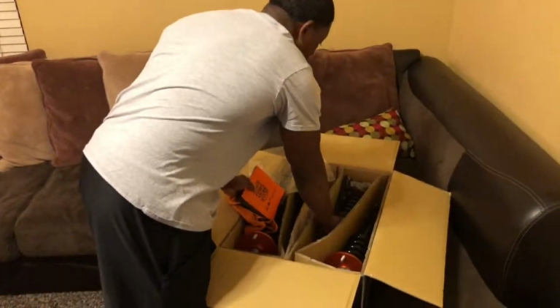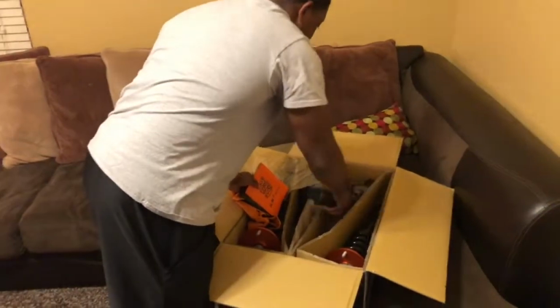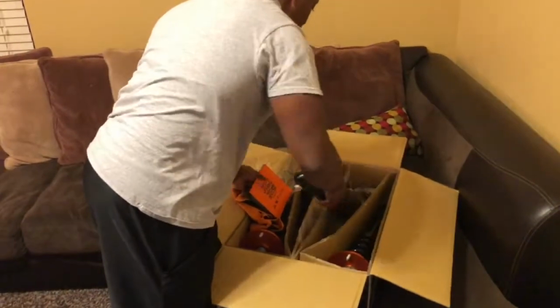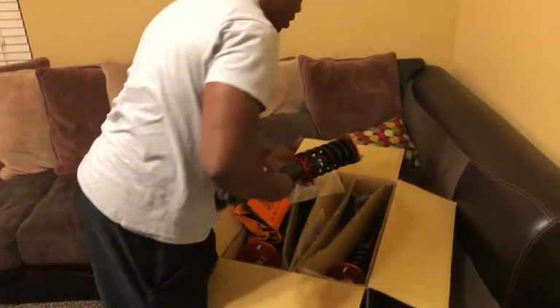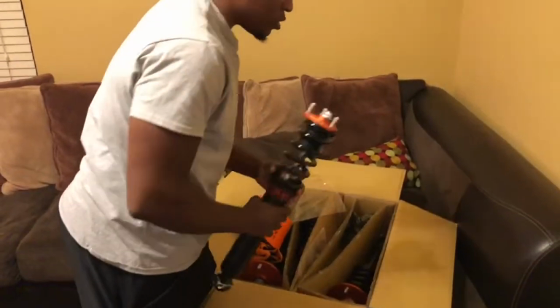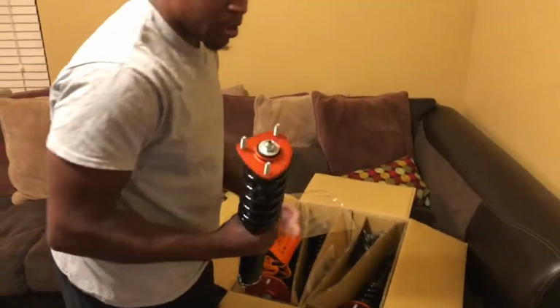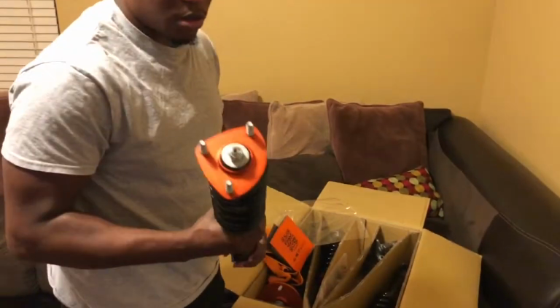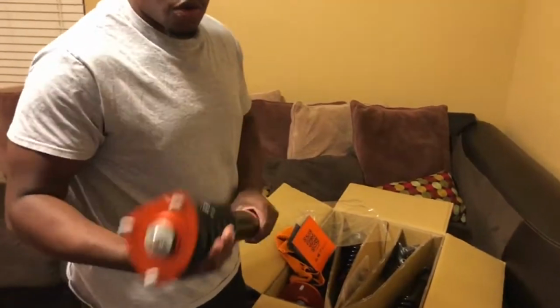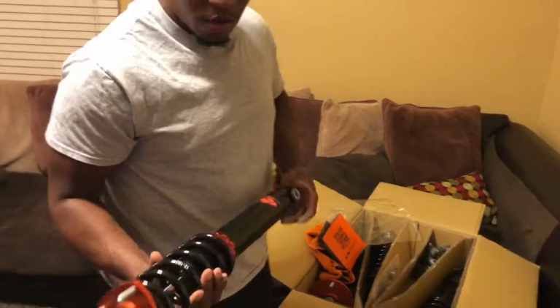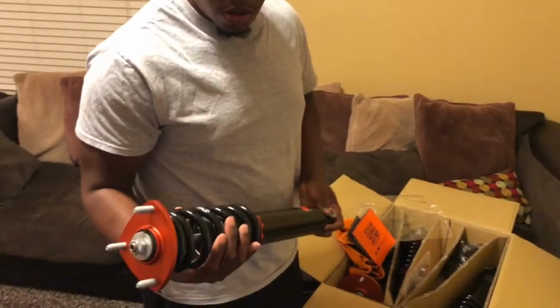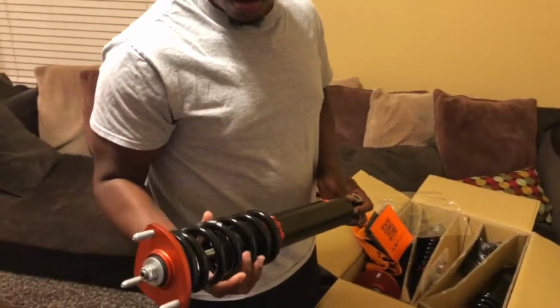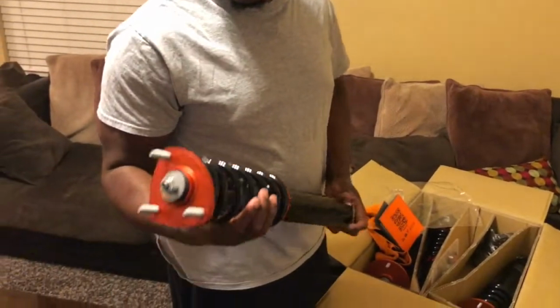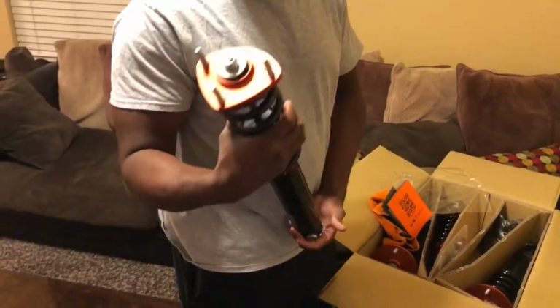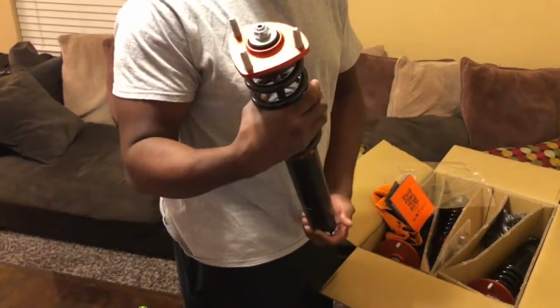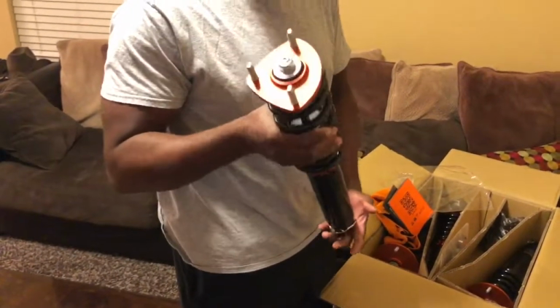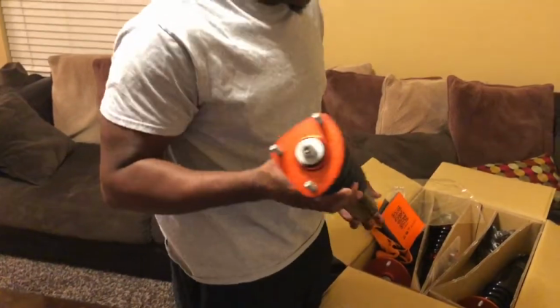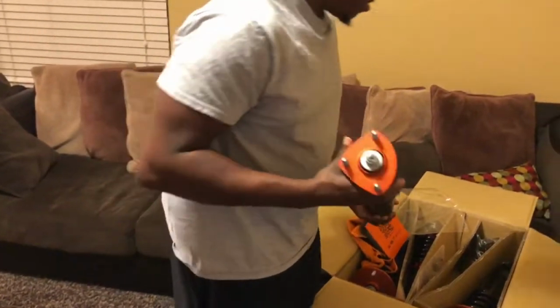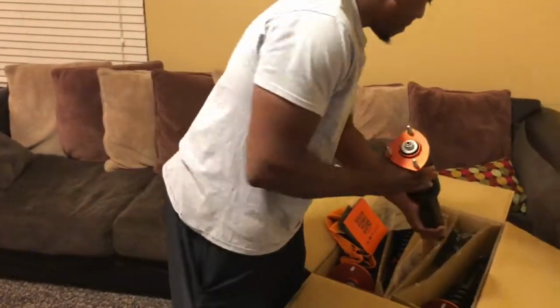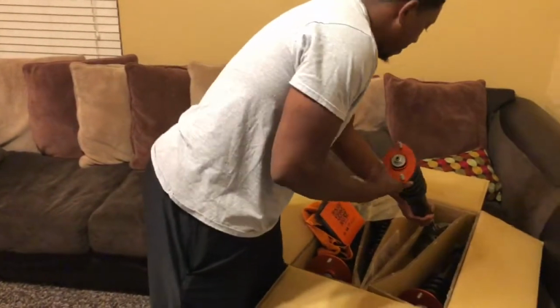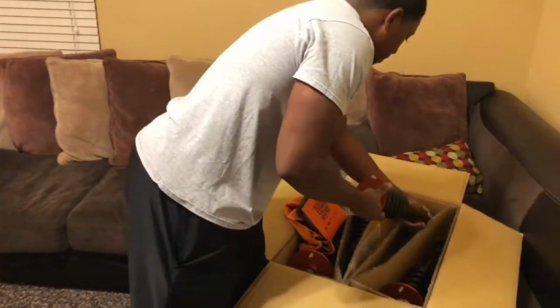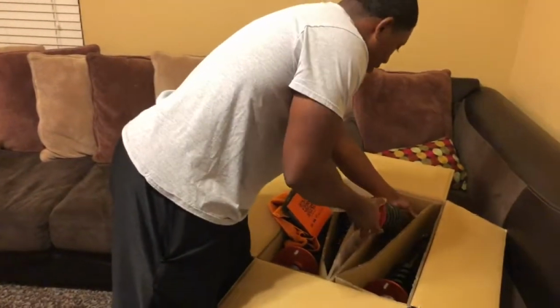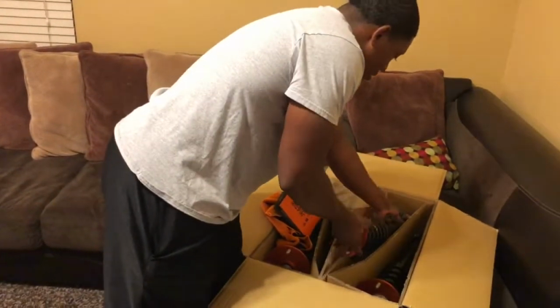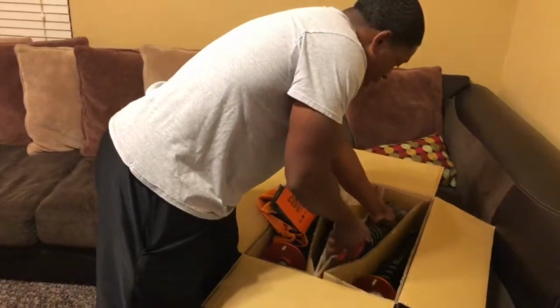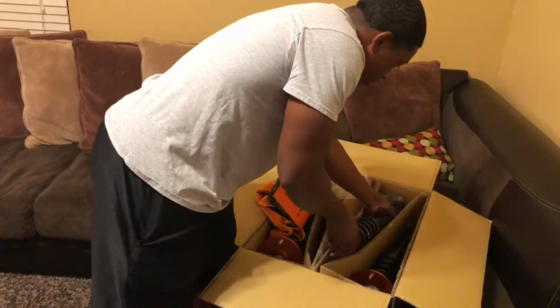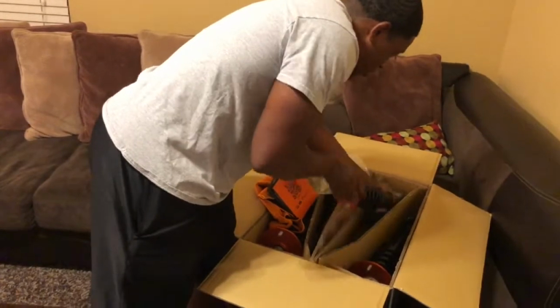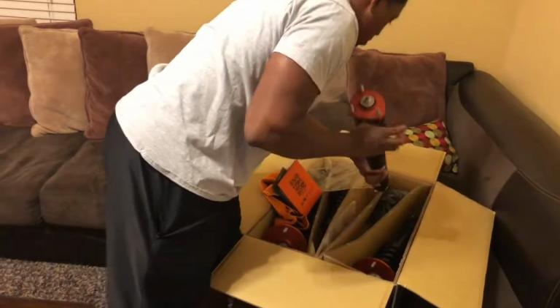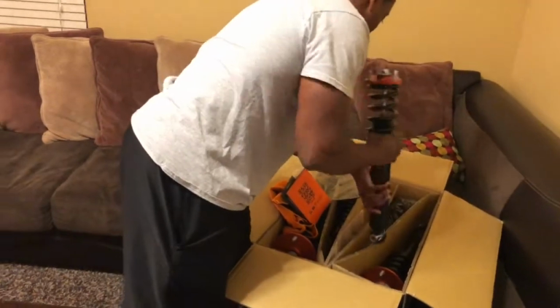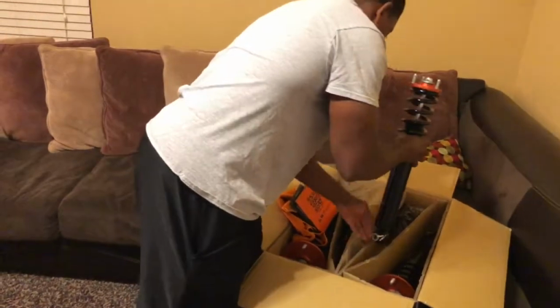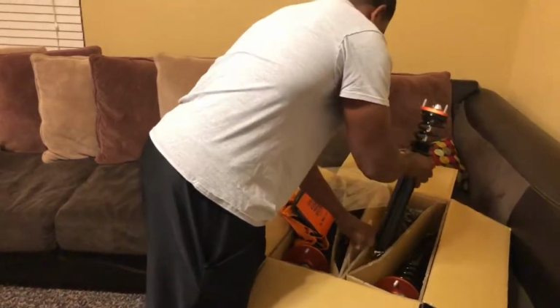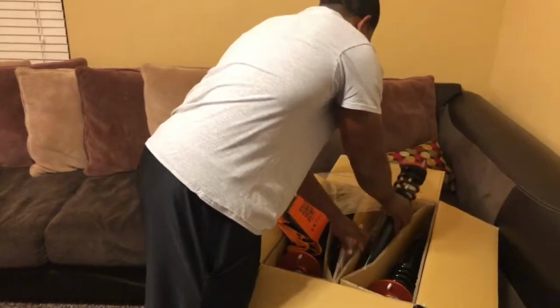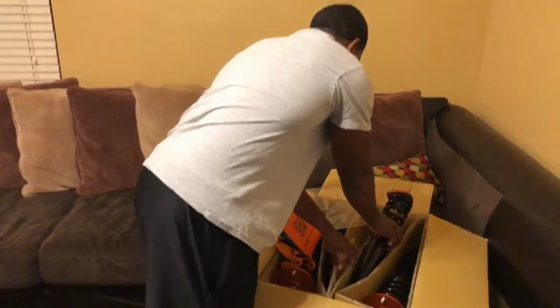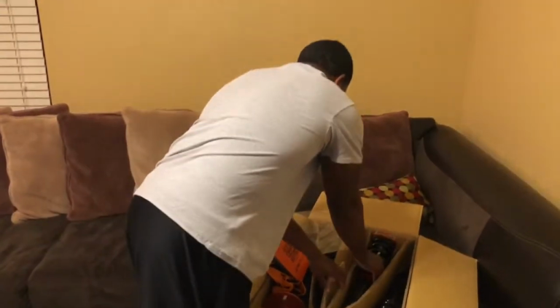And here's the rear coil. That's cold. Yeah it is. I can't wait. The anodized orange is clean. Yeah it is.